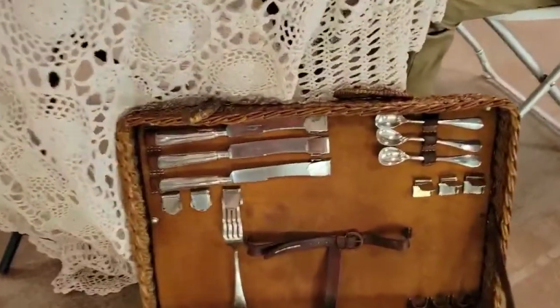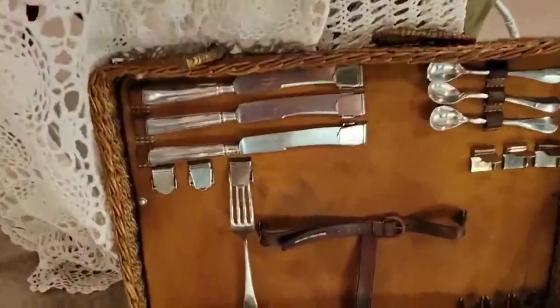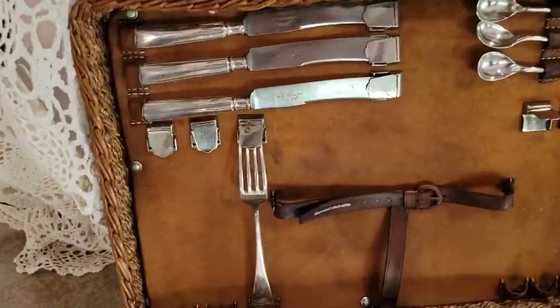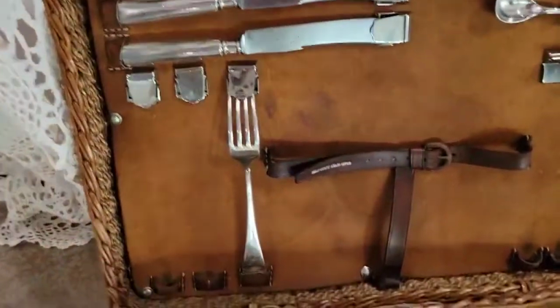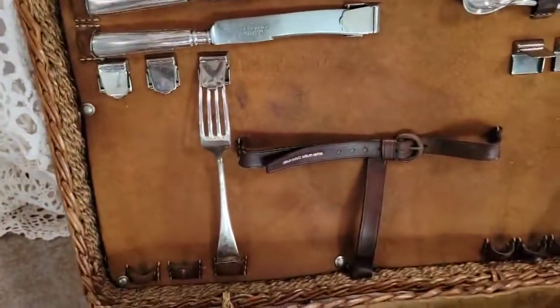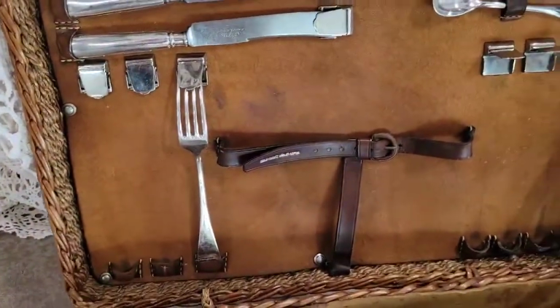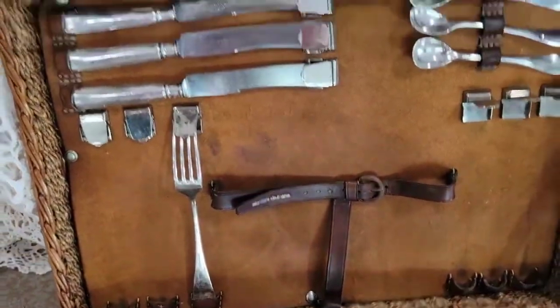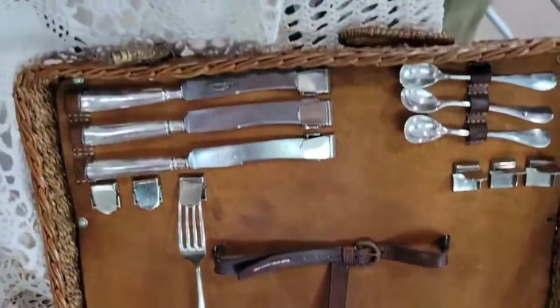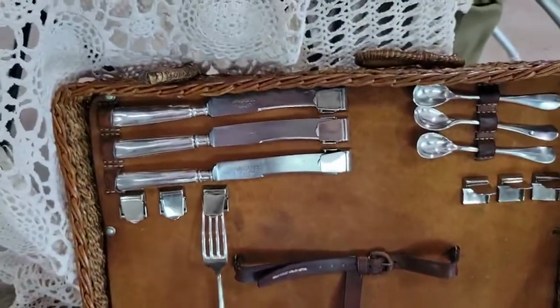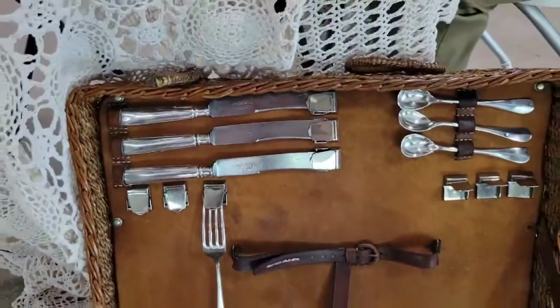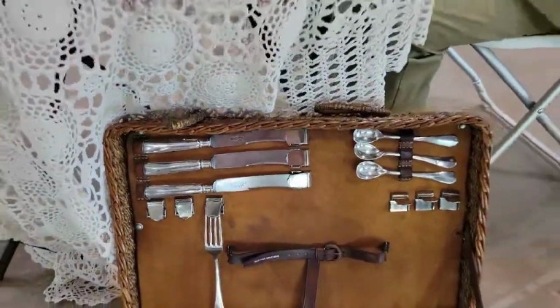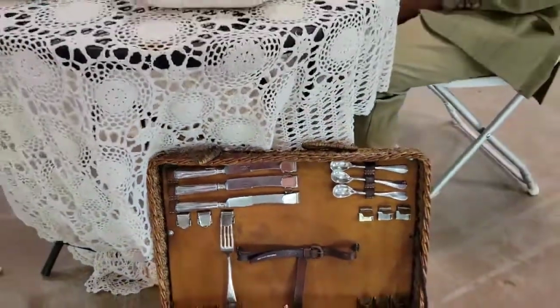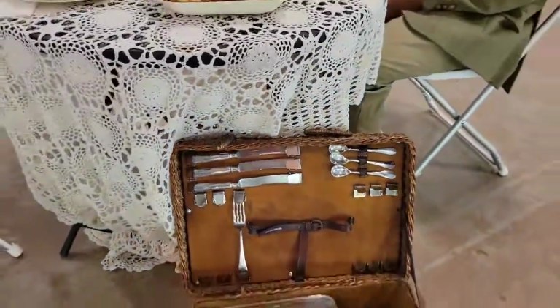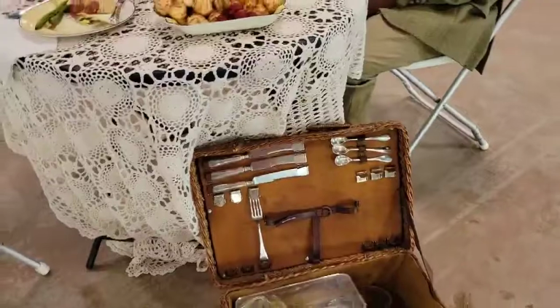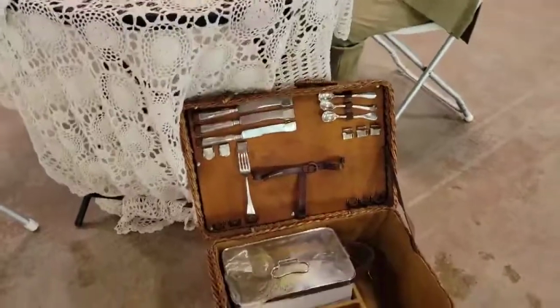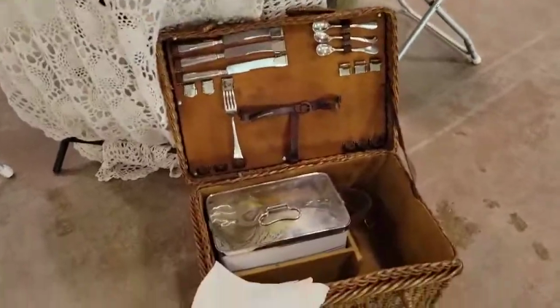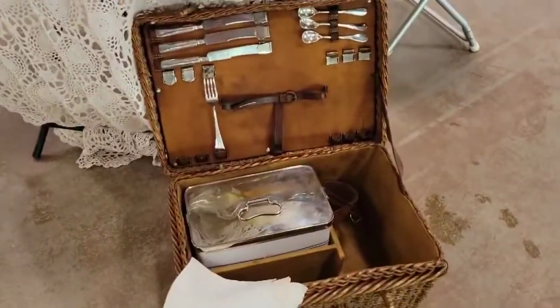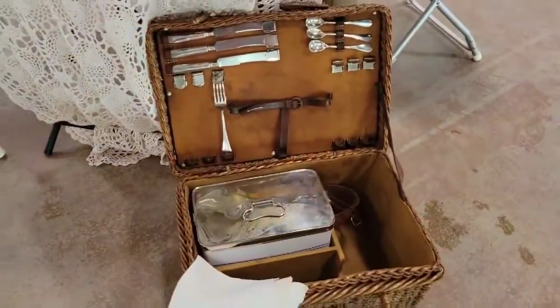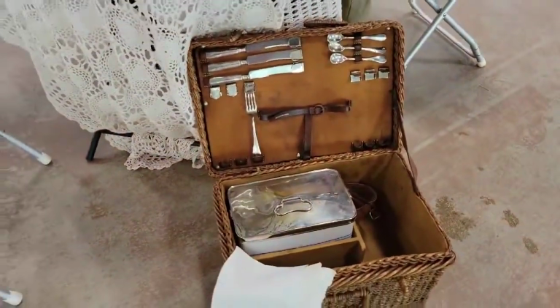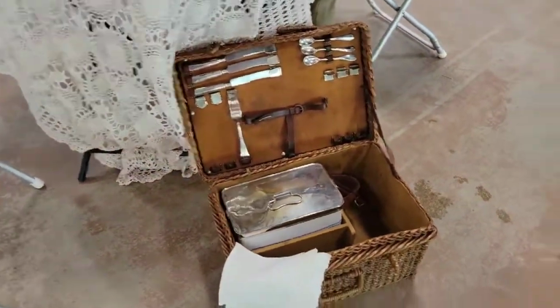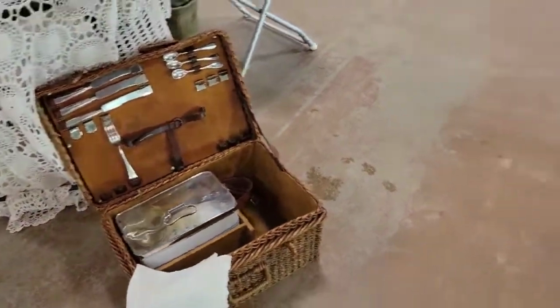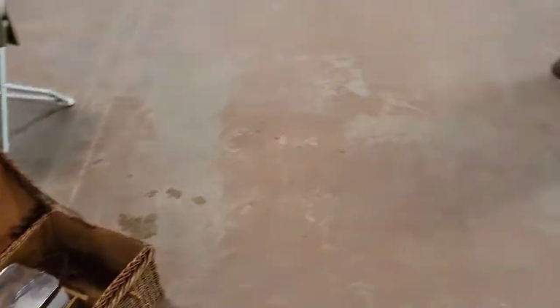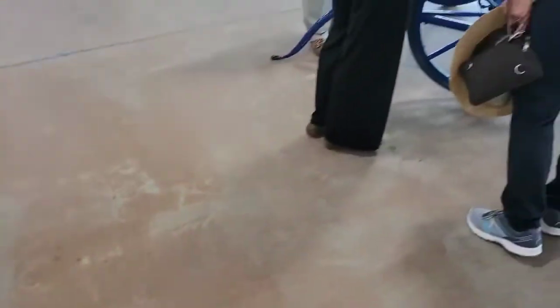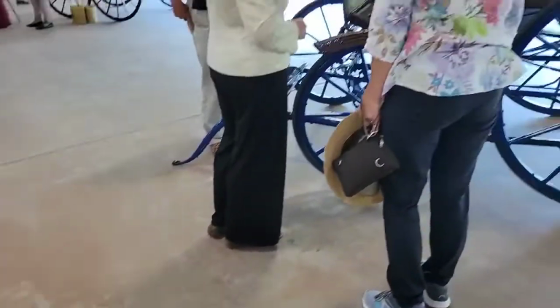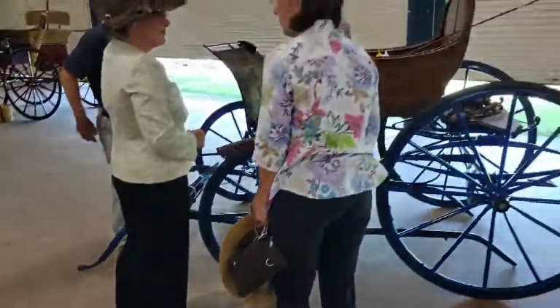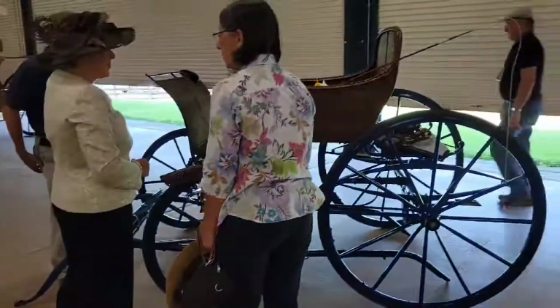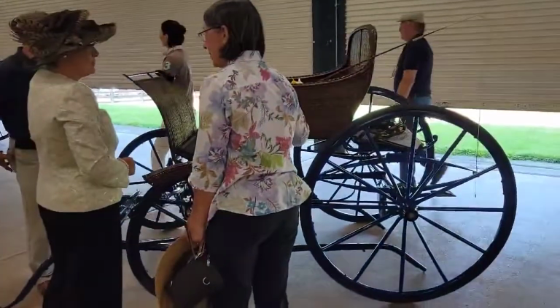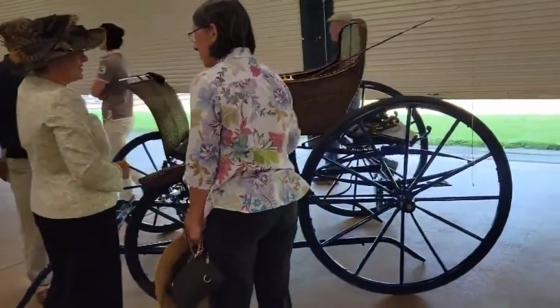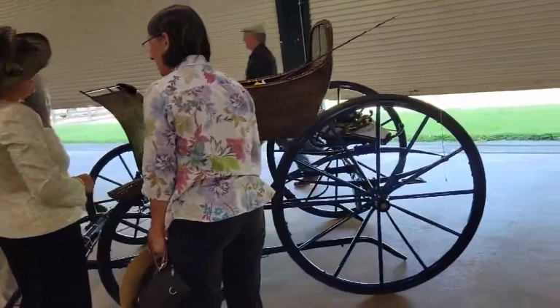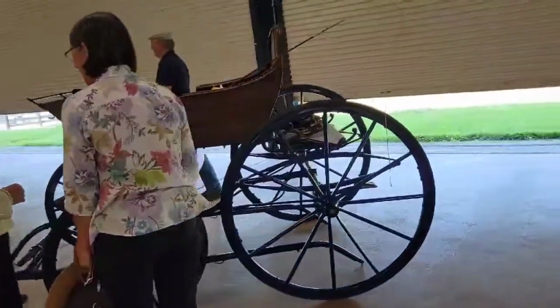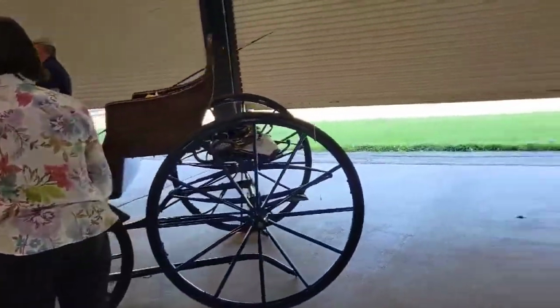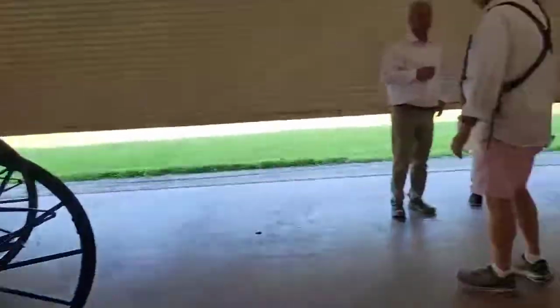Now check out the silverware, which is very nice. This is an auto basket for a car, but it makes a lovely carriage basket as well. Take it around and look at the carriage again — nice wicker.